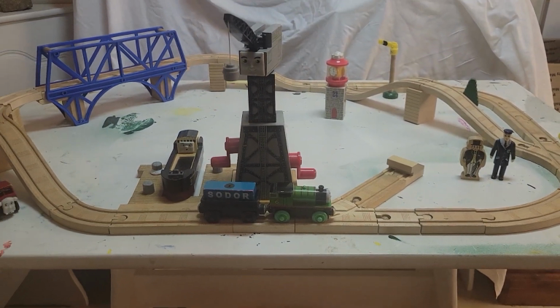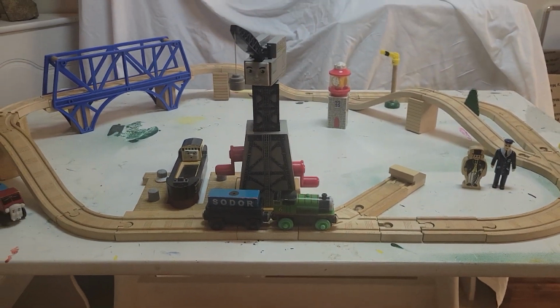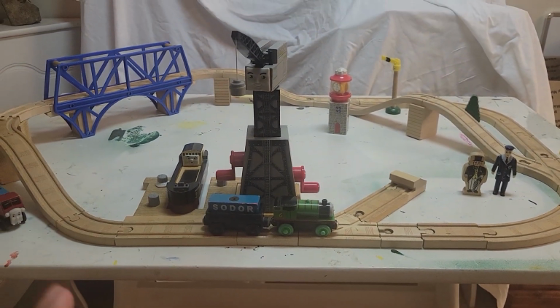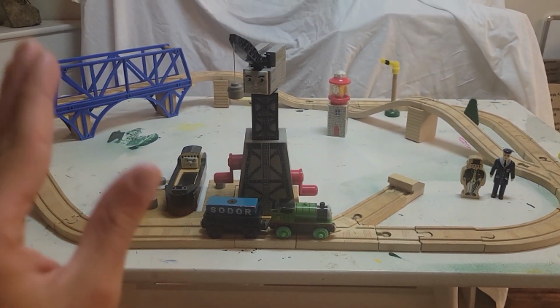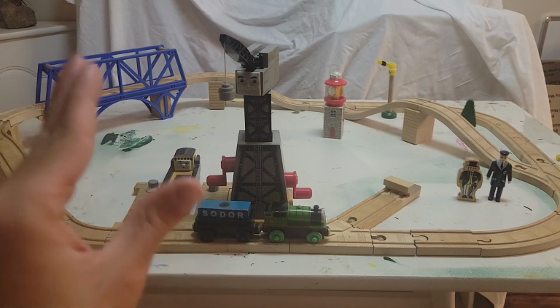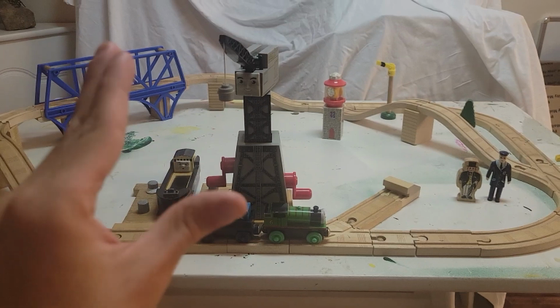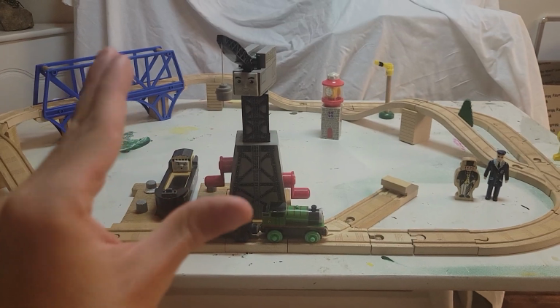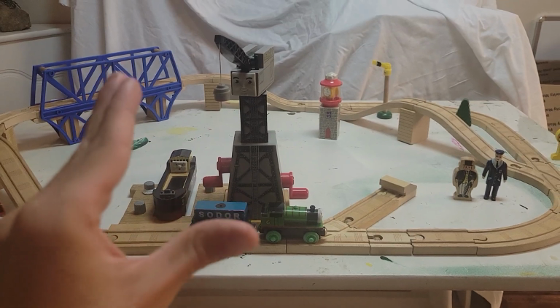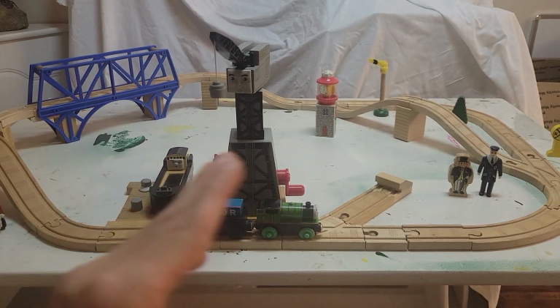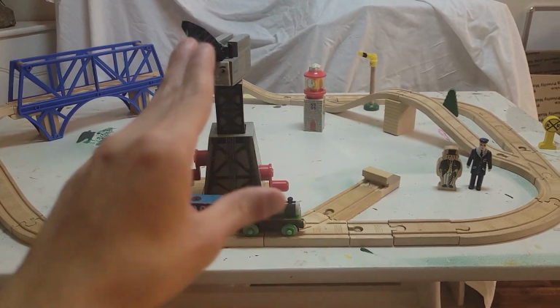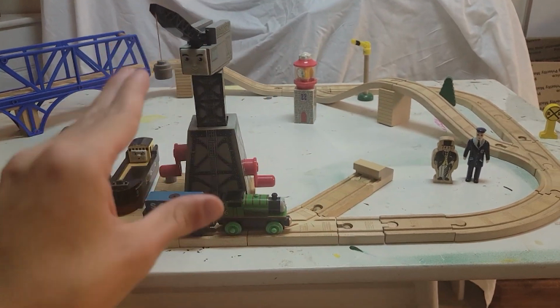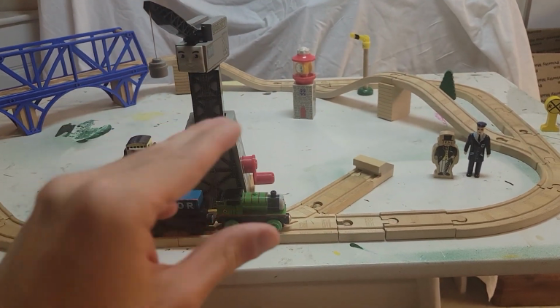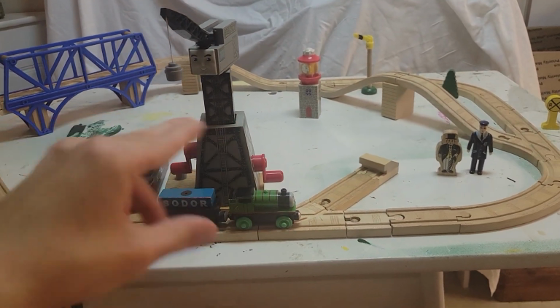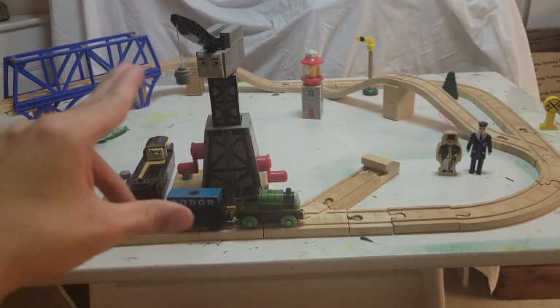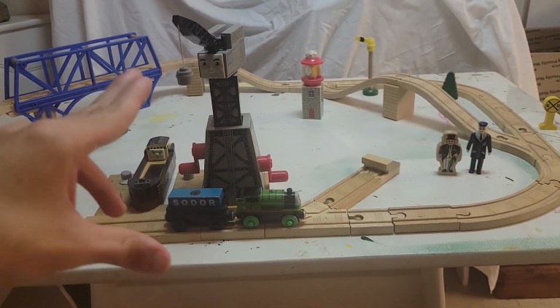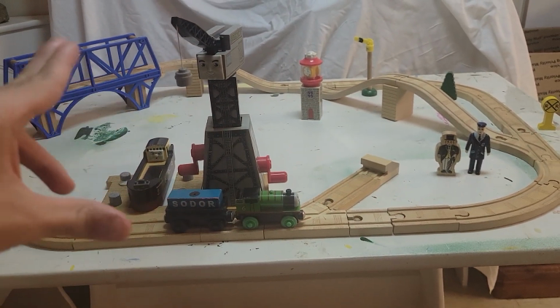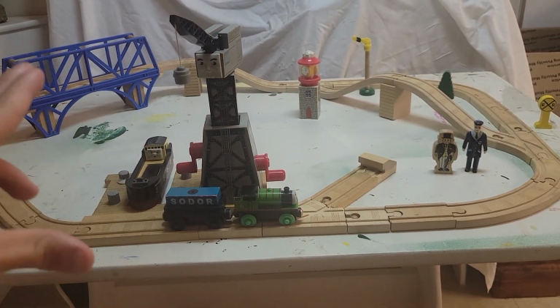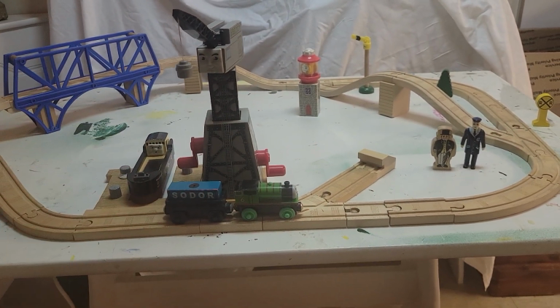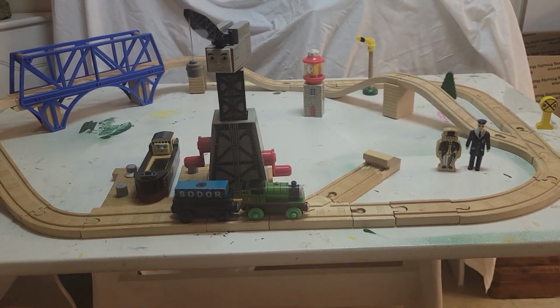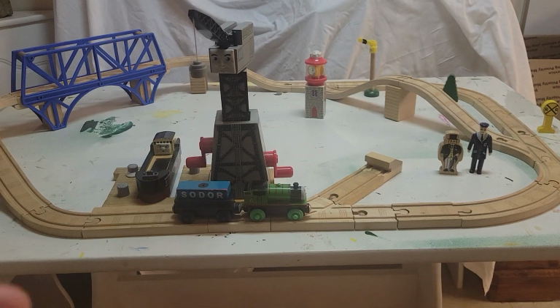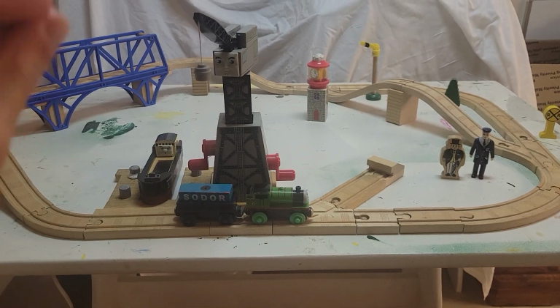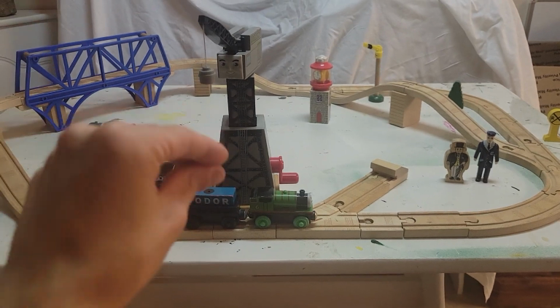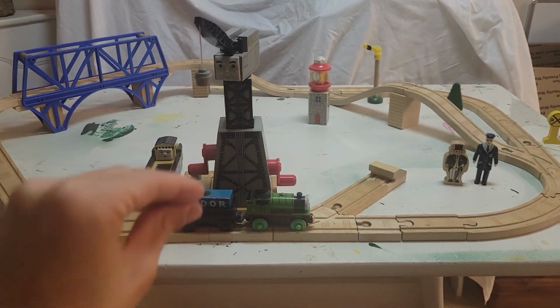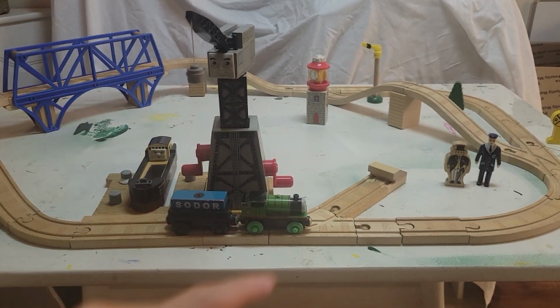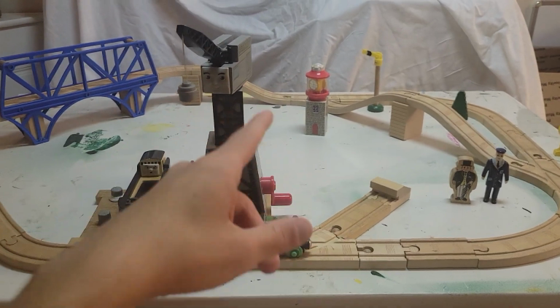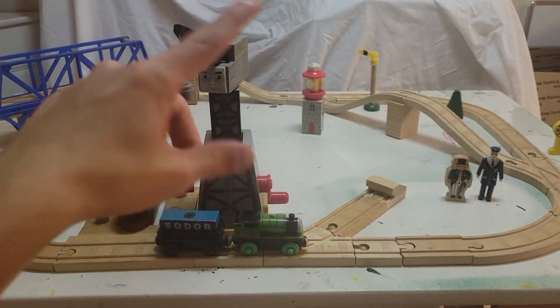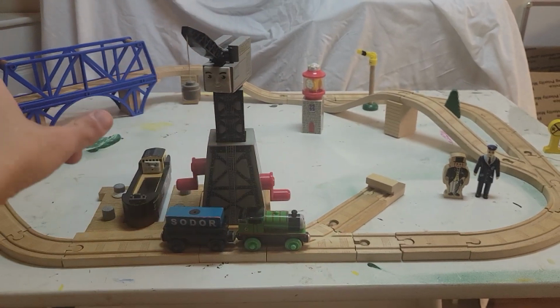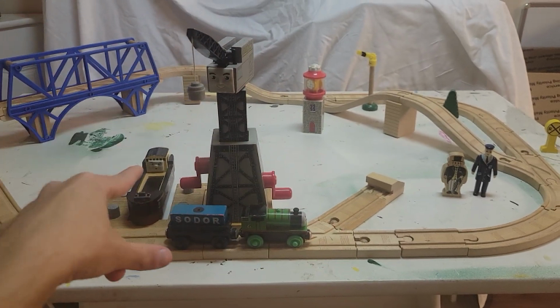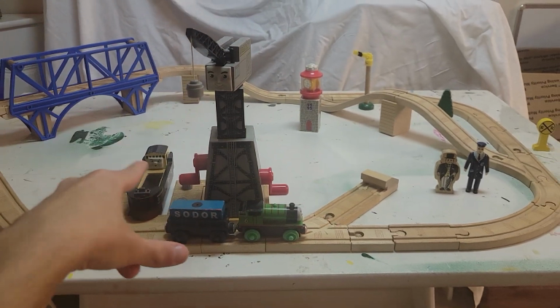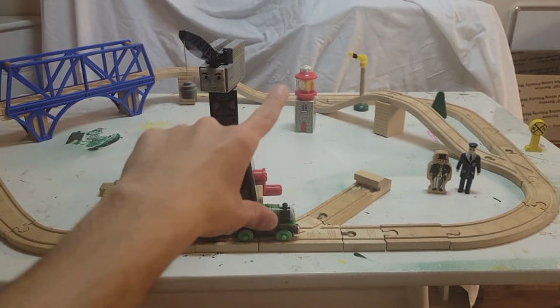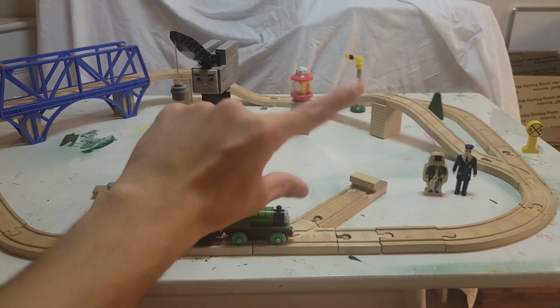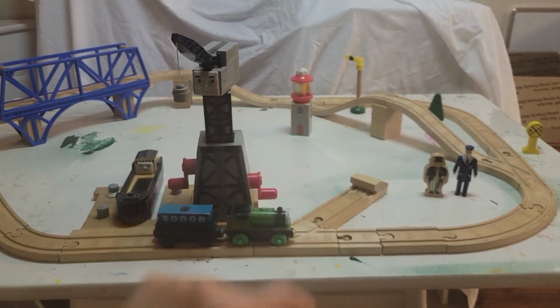For those of you who may have watched that video, a few of the items in that haul were linked to this specific set, like Cranky, The Bridge, Bolstrode, and The Lighthouse.